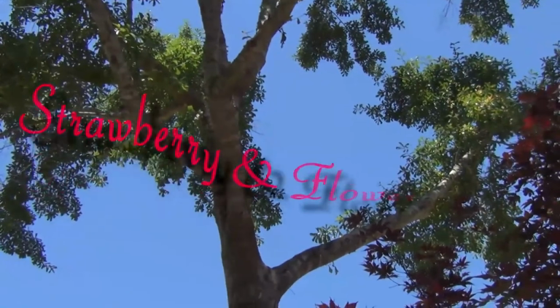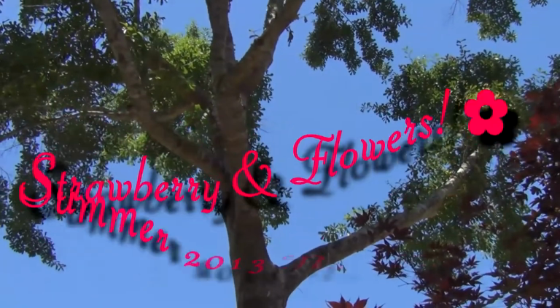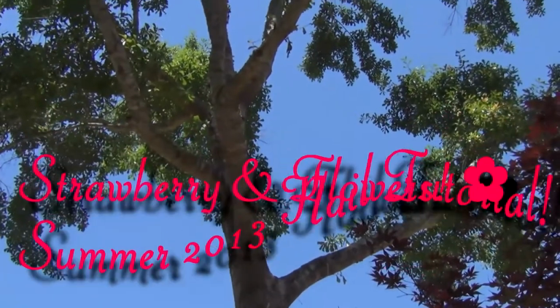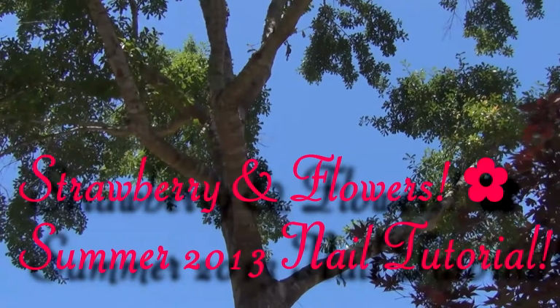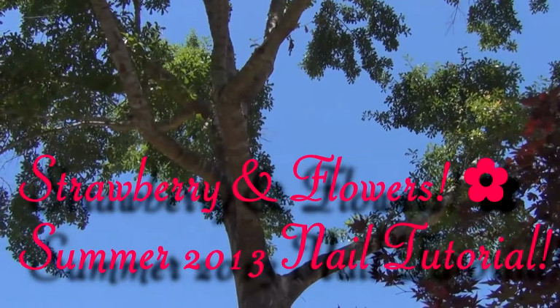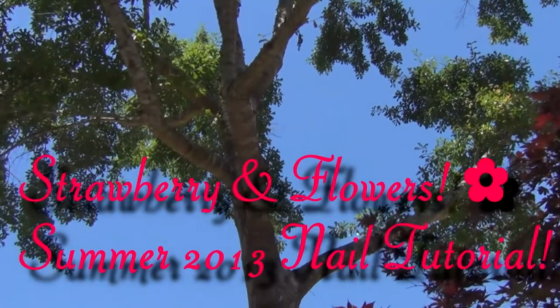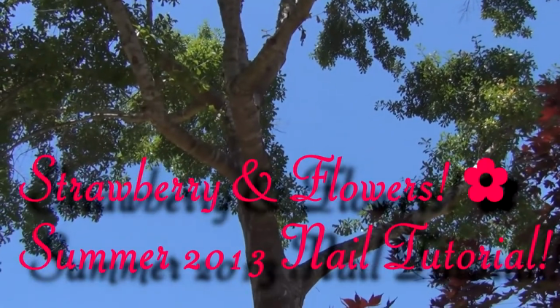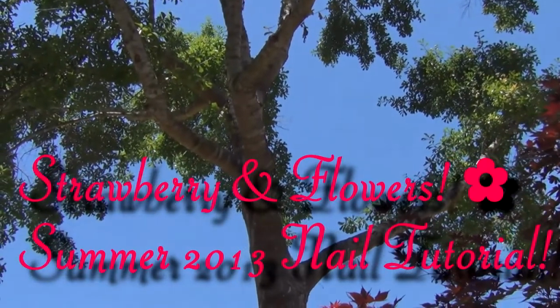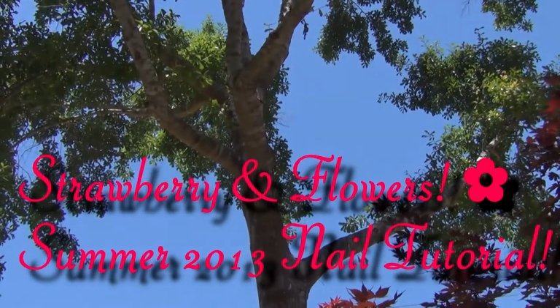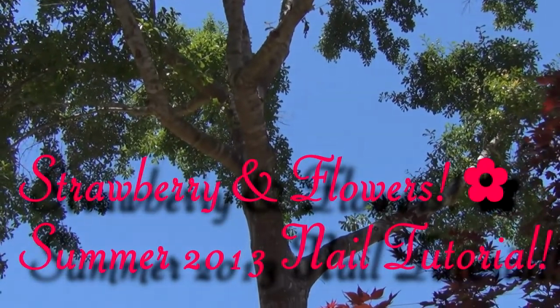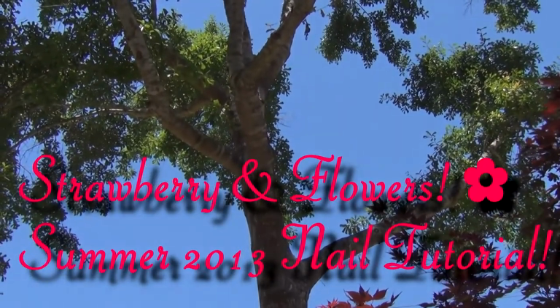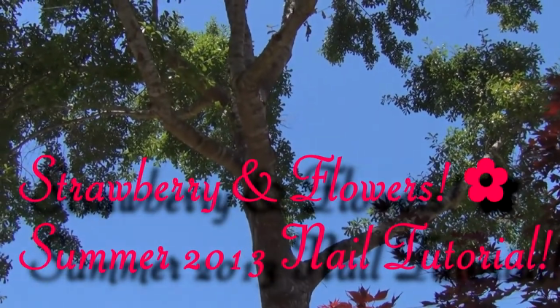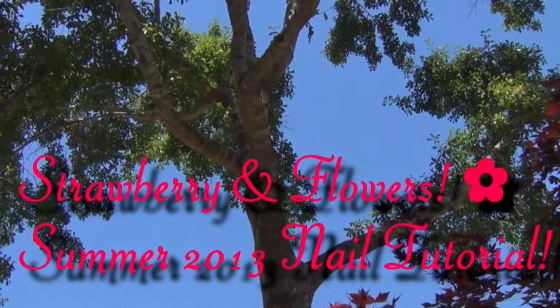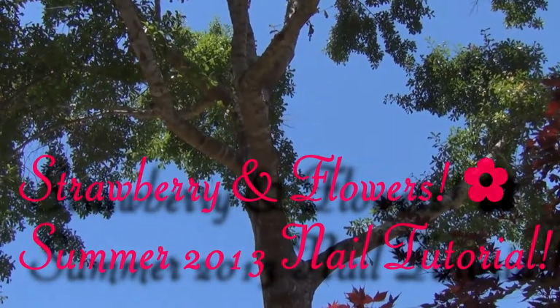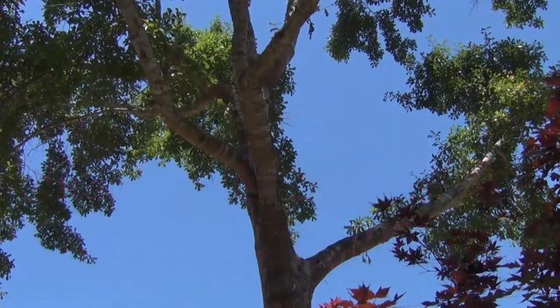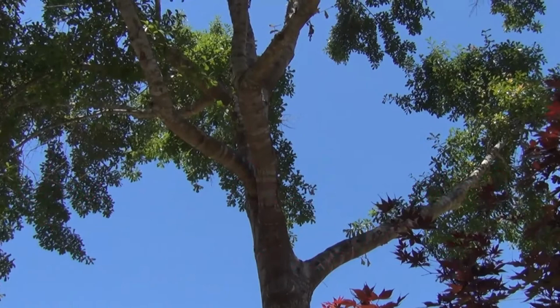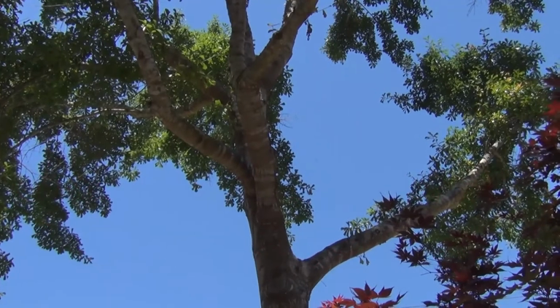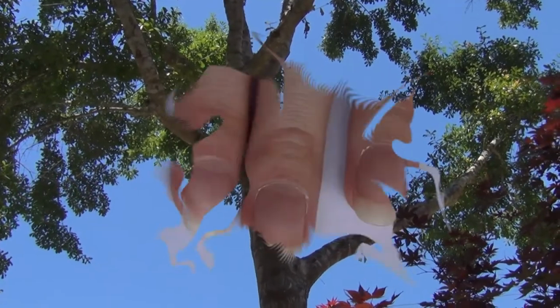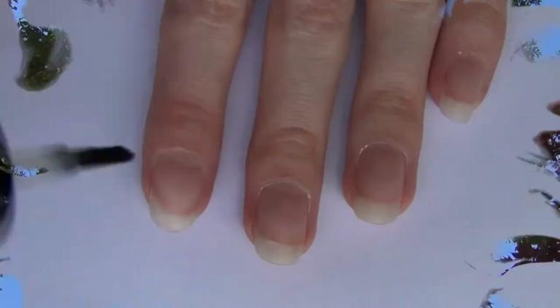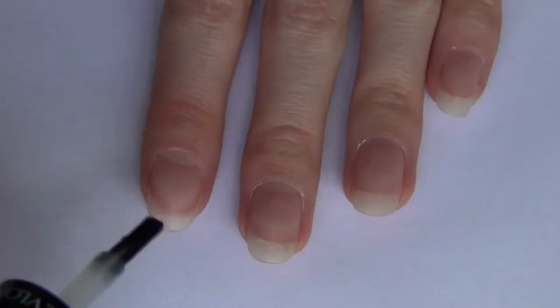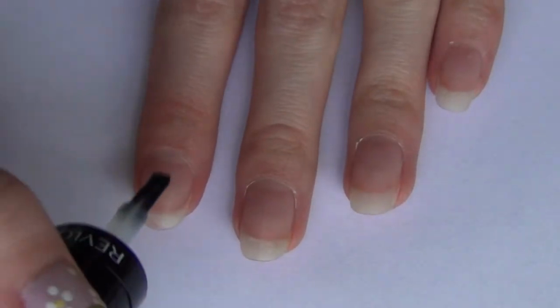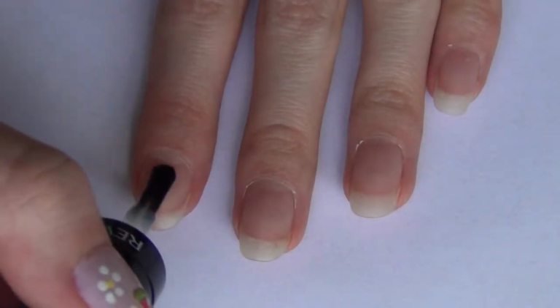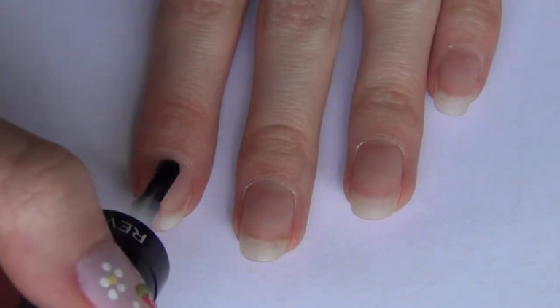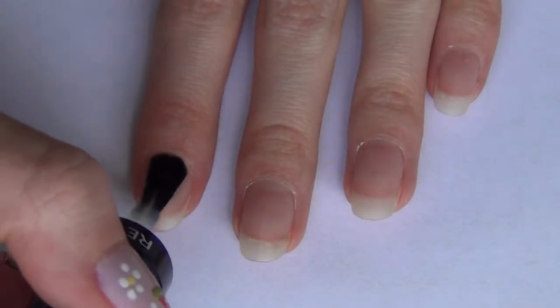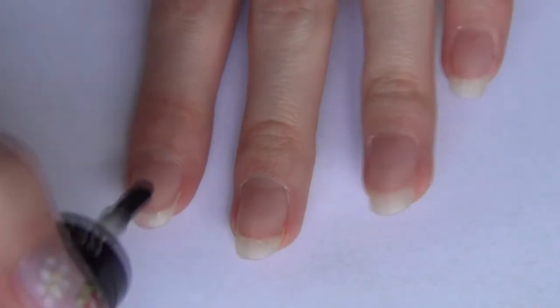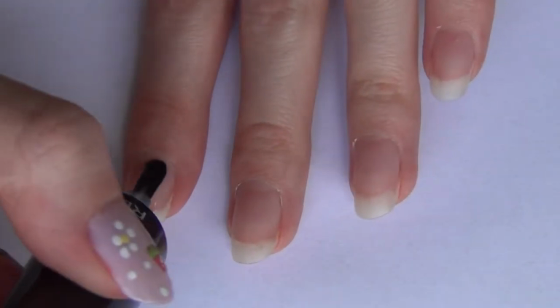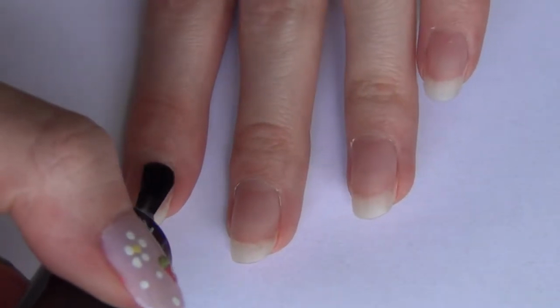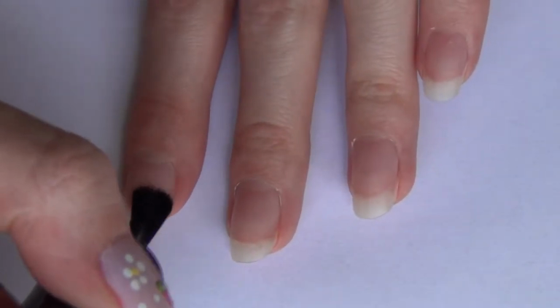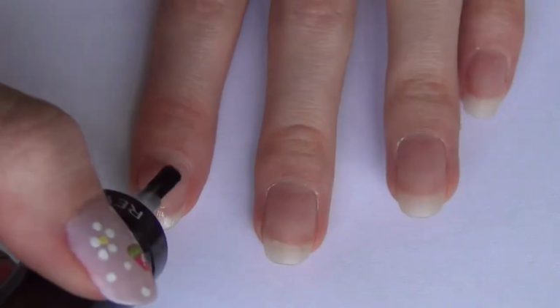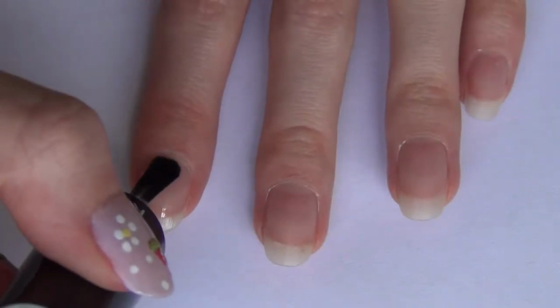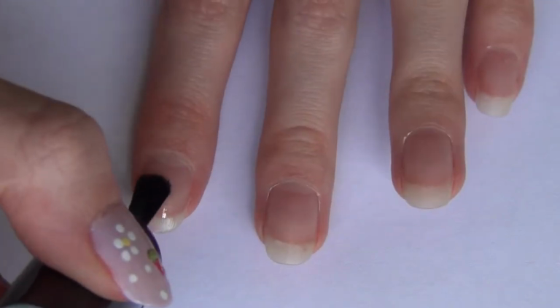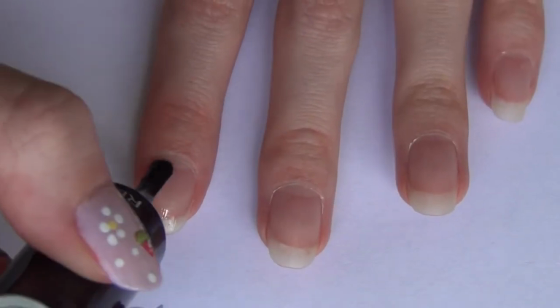Hey guys, so today I'm going to be showing you how to do these strawberry and flower nails. I saw a picture on Pinterest of these and I really liked it, so I thought I'd show you how I recreated them. I'll have a link to the picture that these are inspired by down below.